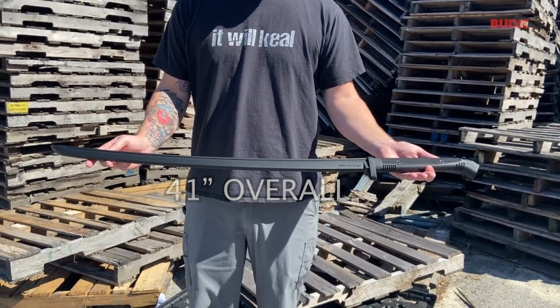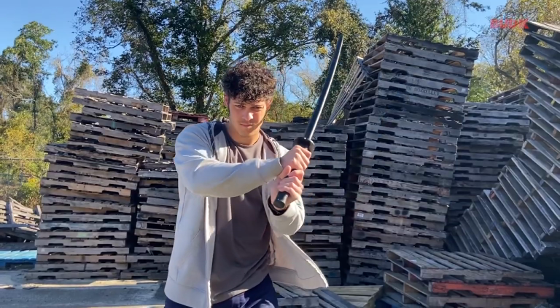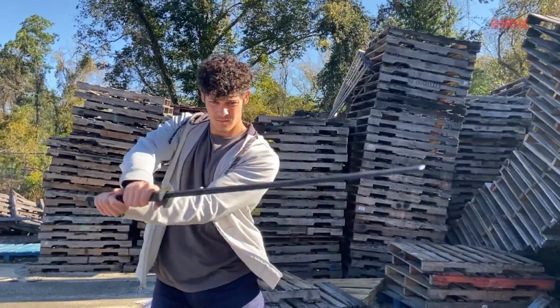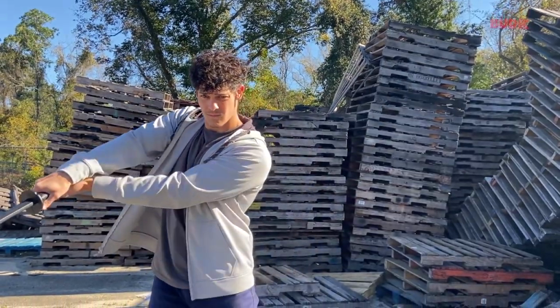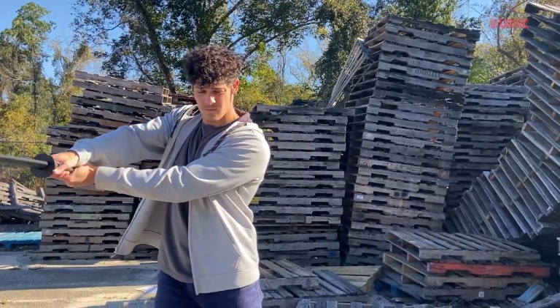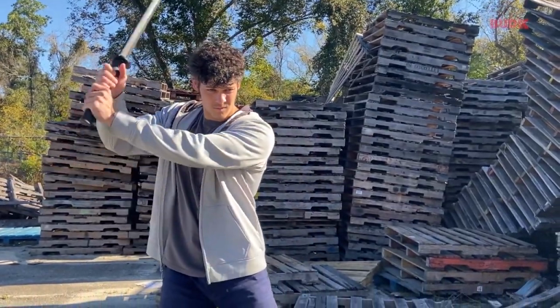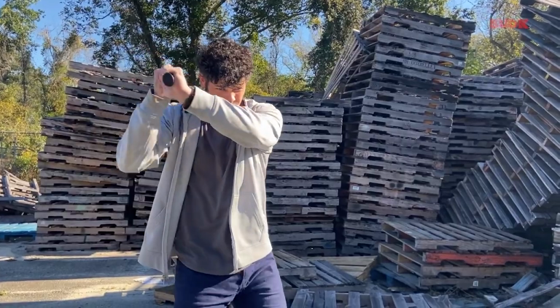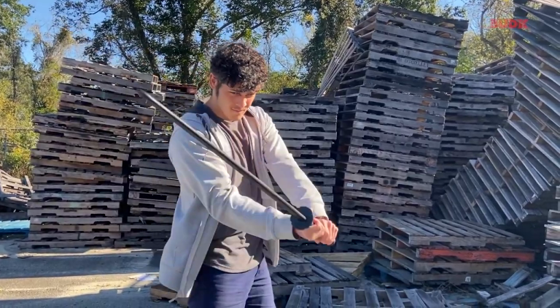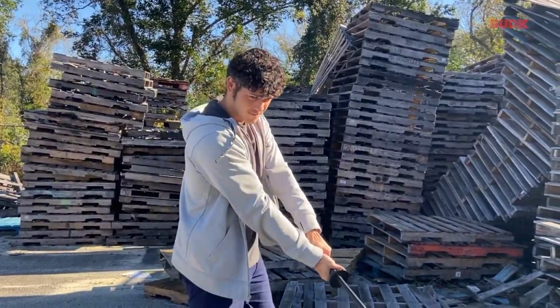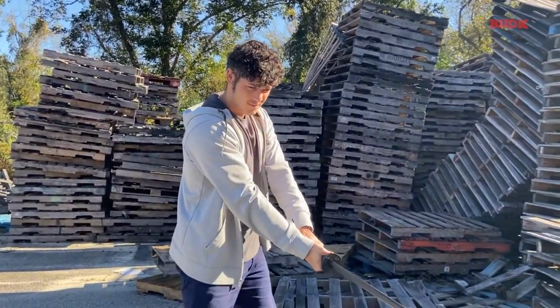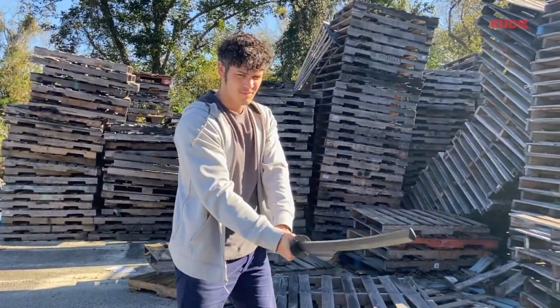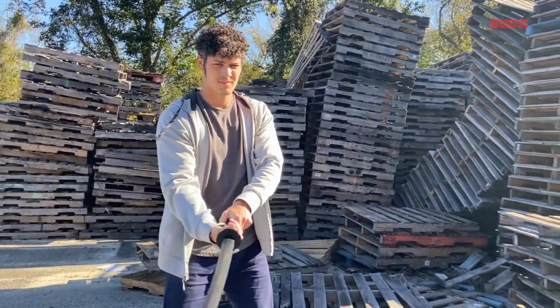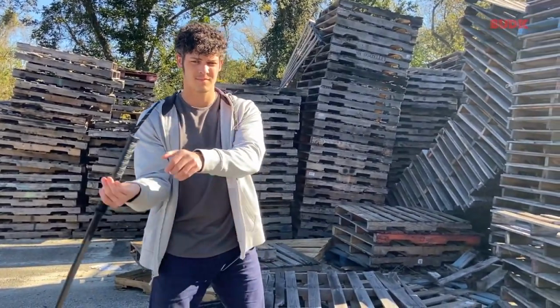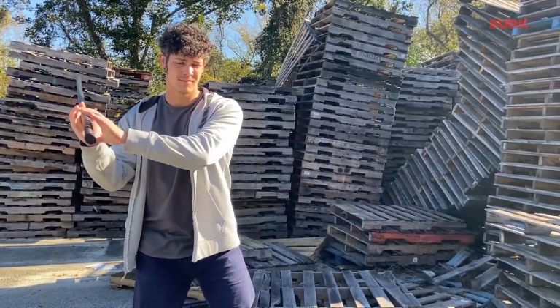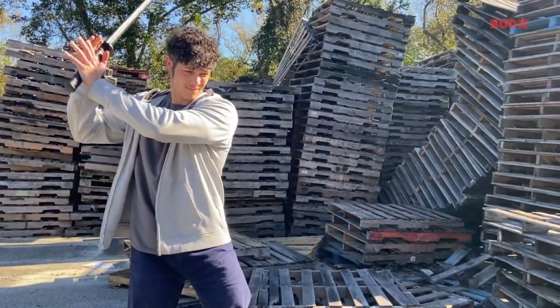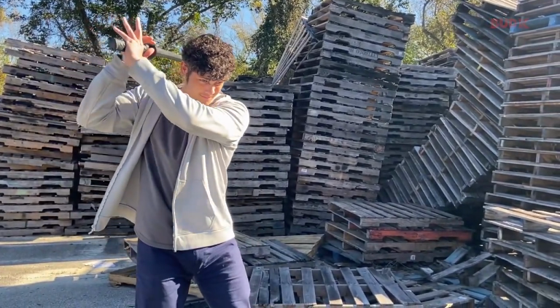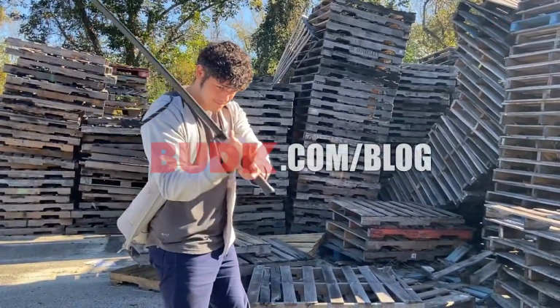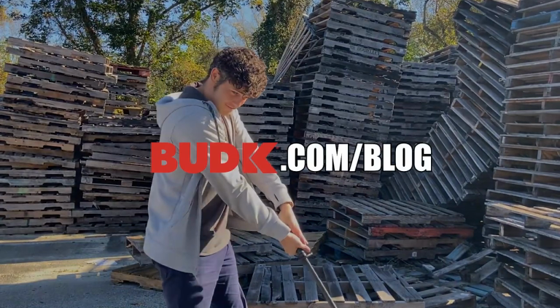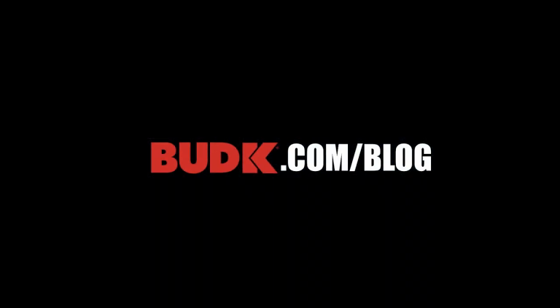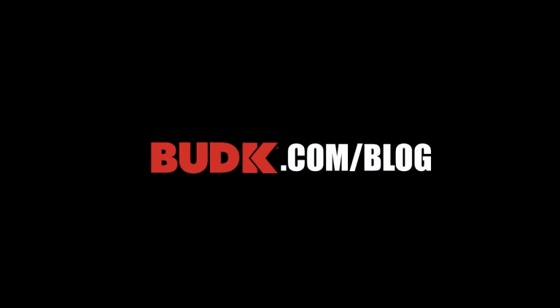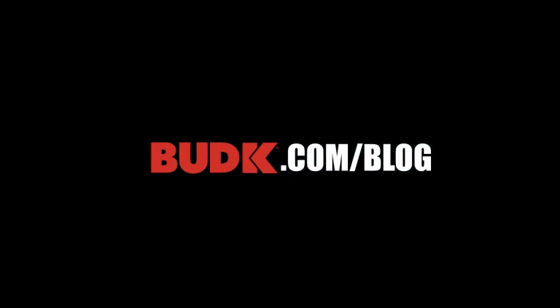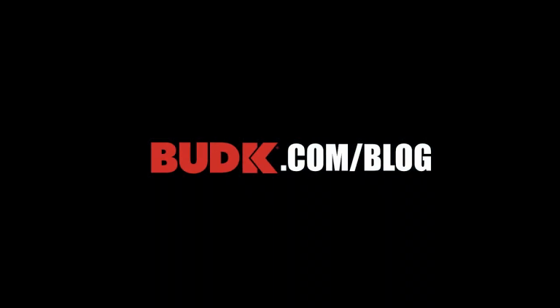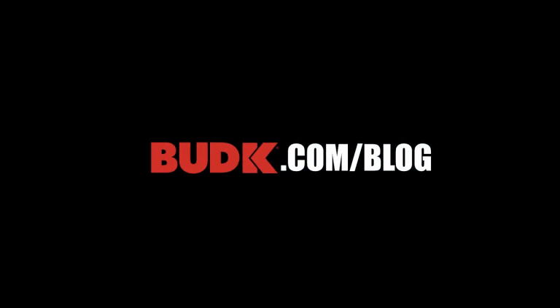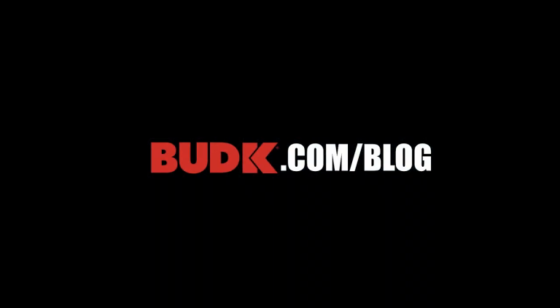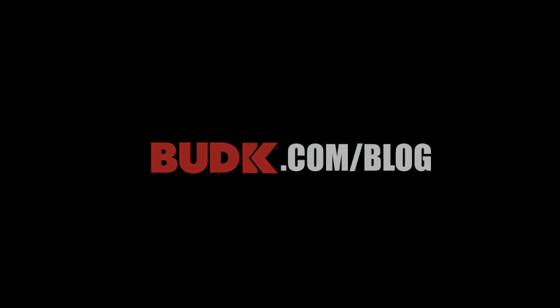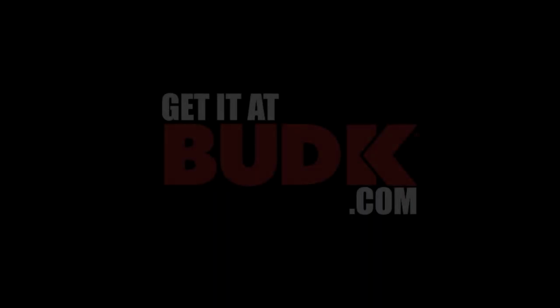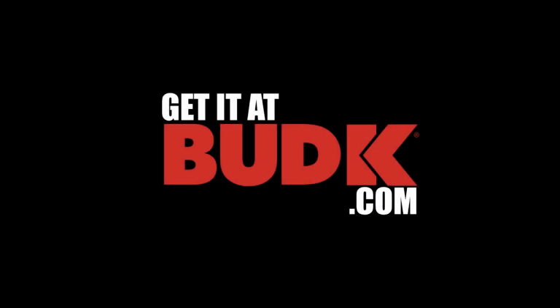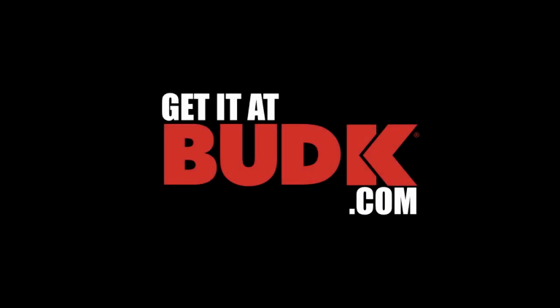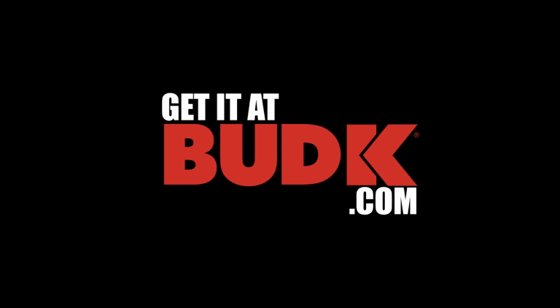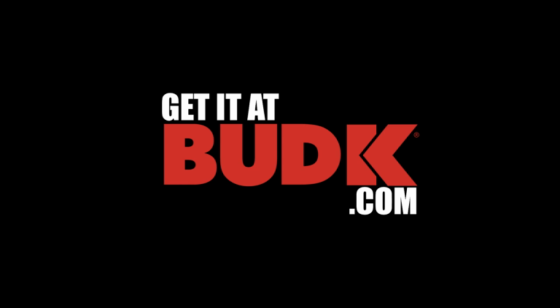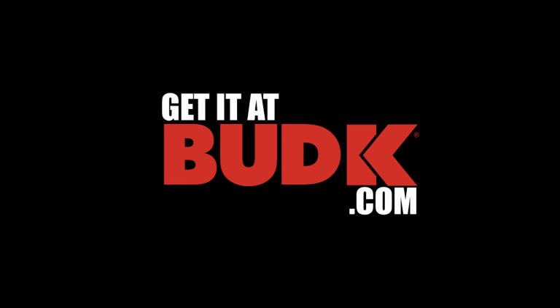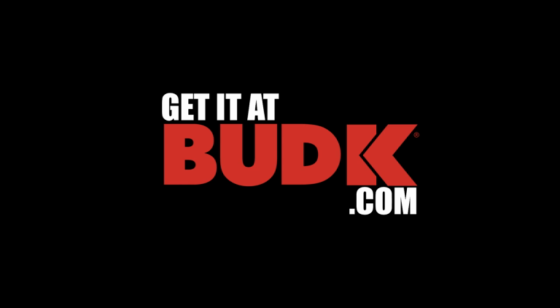To find out more about the bokken and a couple of other bokens you can consider, go to budk.com/blog. And to purchase these bokens, just visit our website at budk.com.